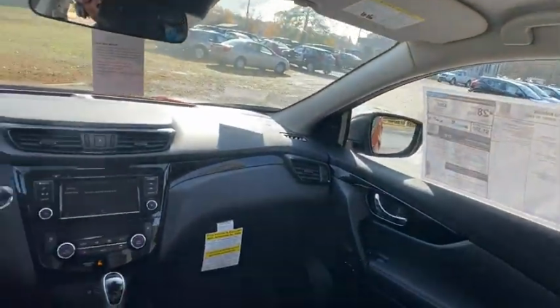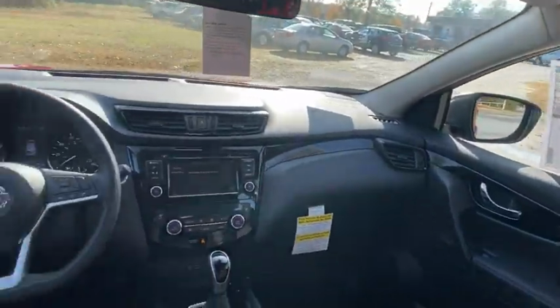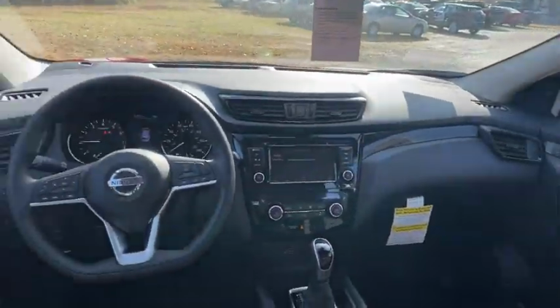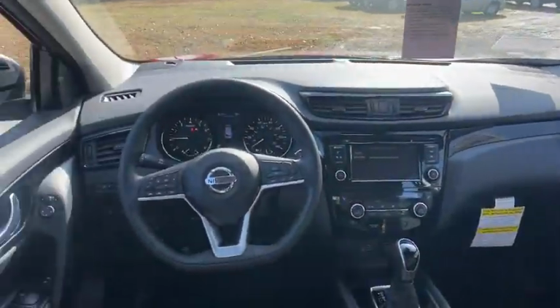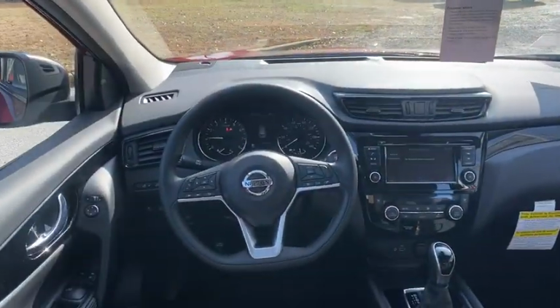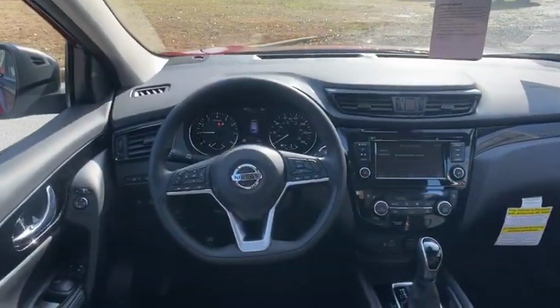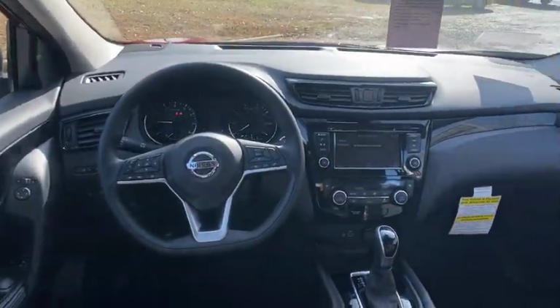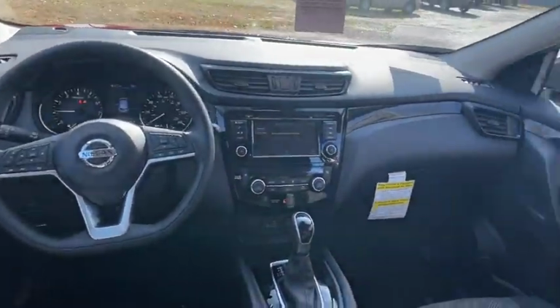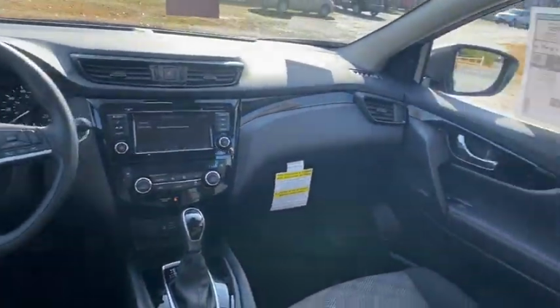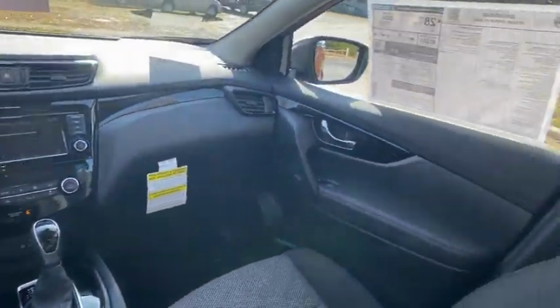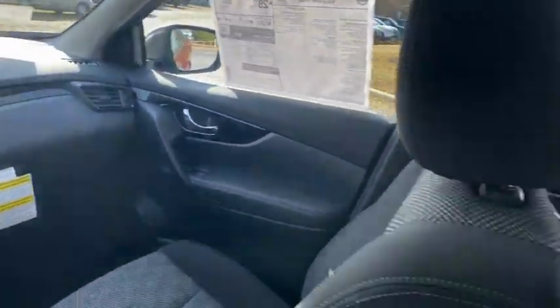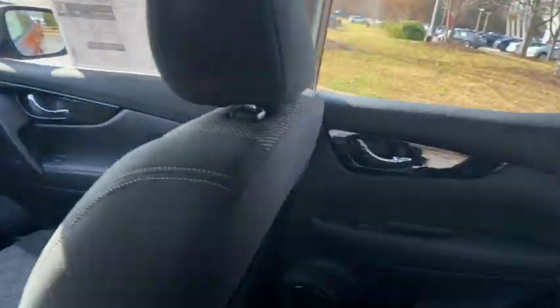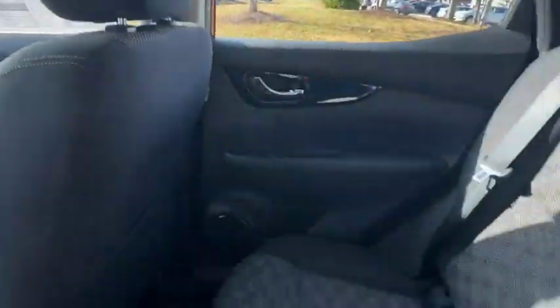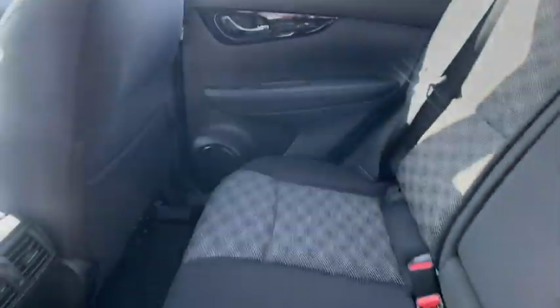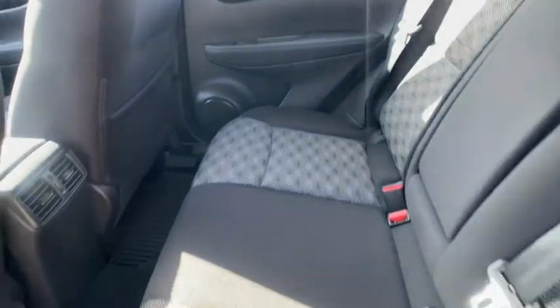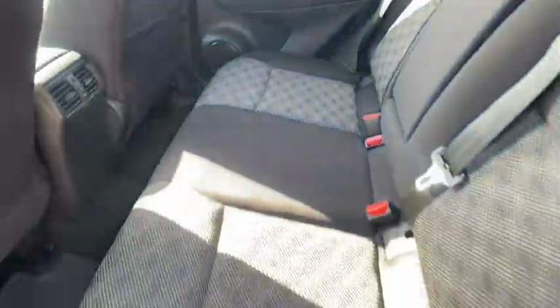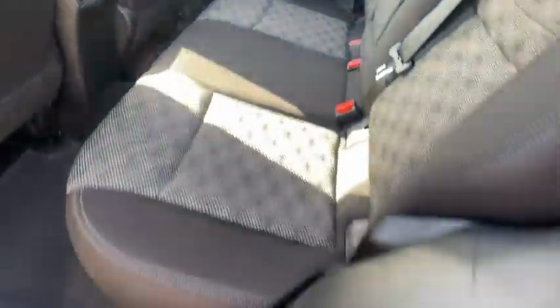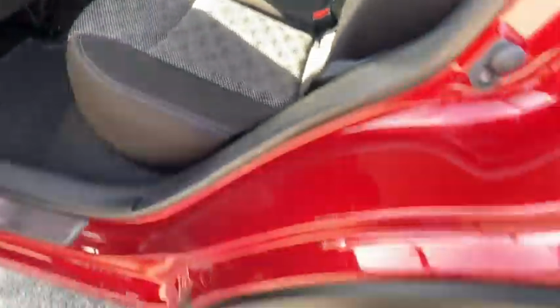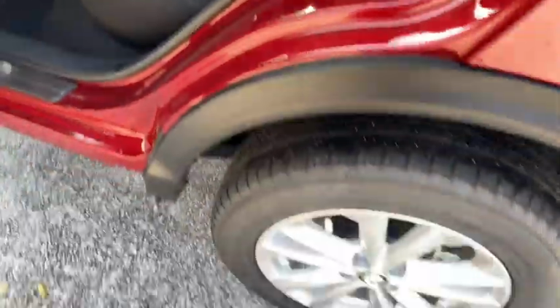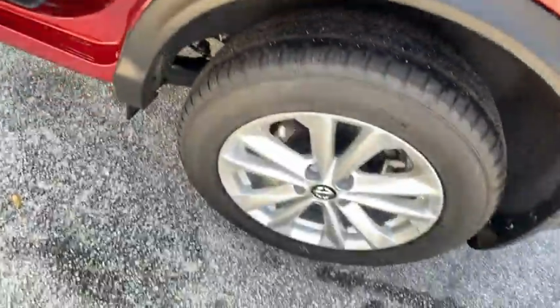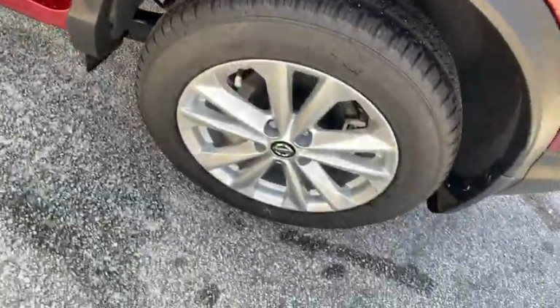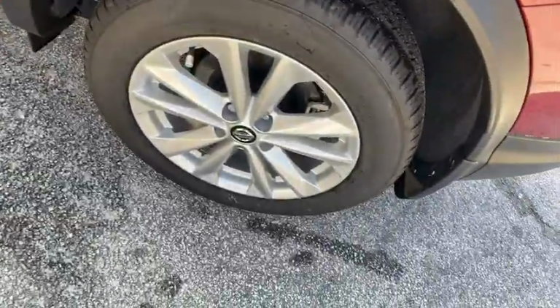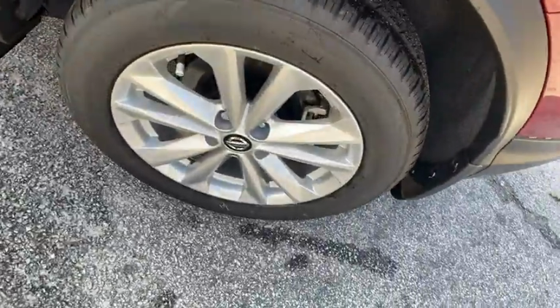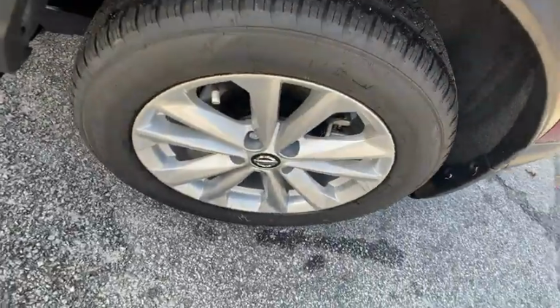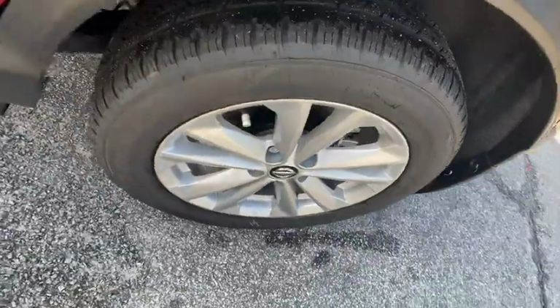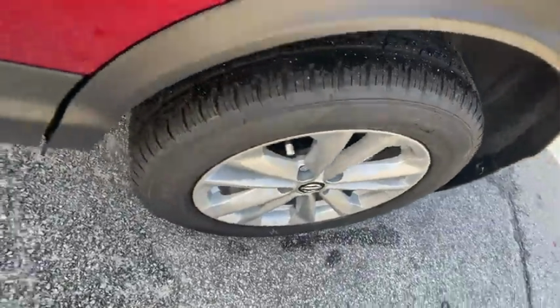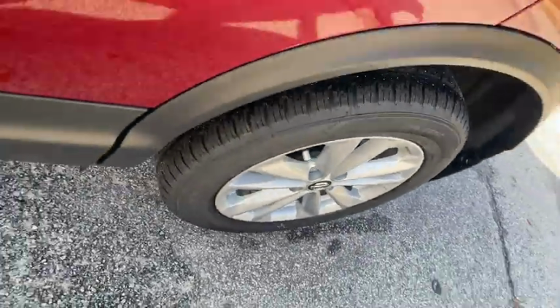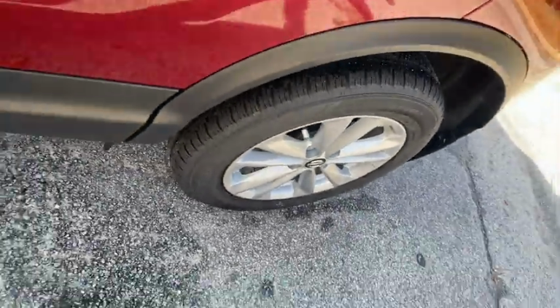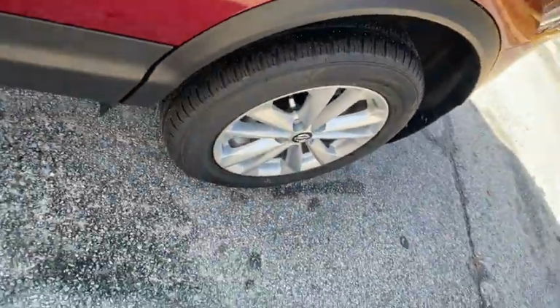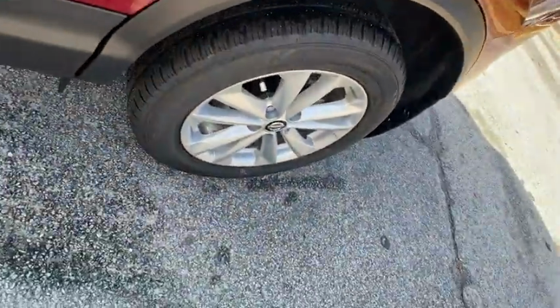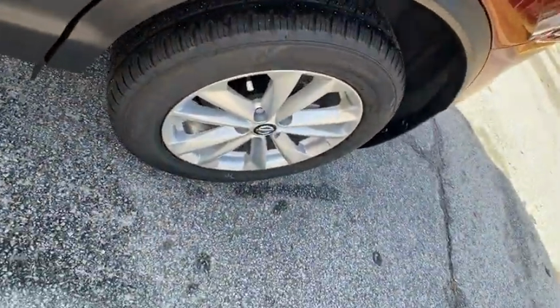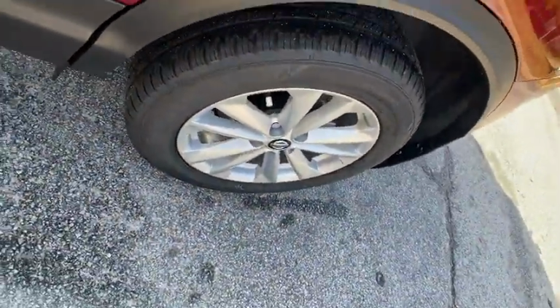Aluminum wheels, keyless start, cruise control, rear defrost, front wheel drive, AM-FM stereo radio, climate control, power windows.